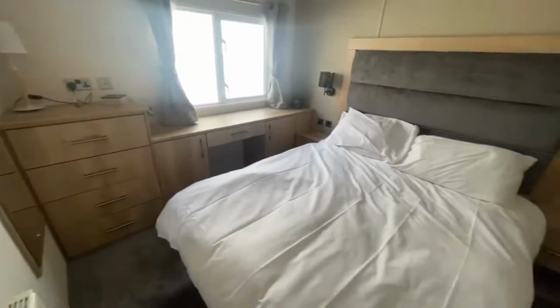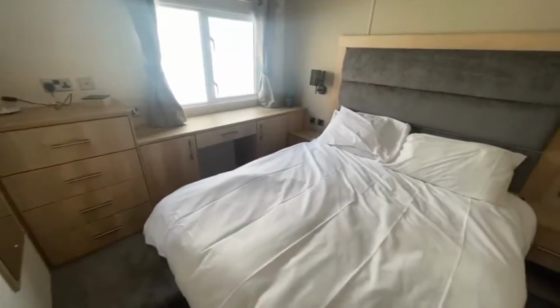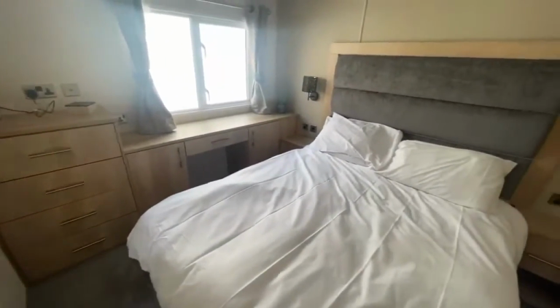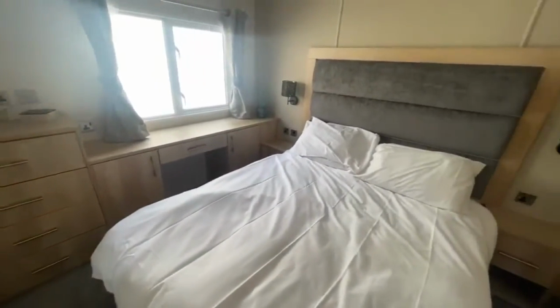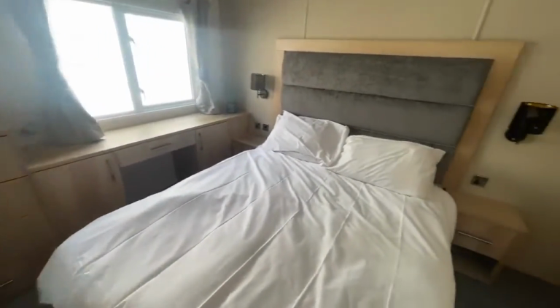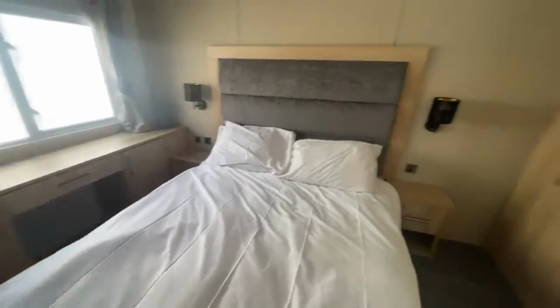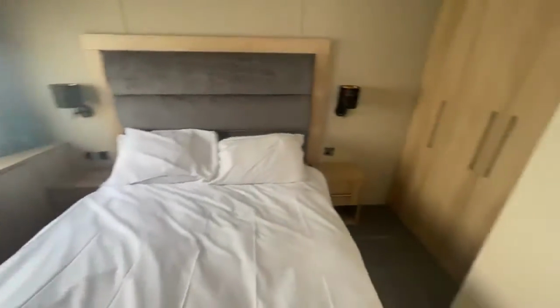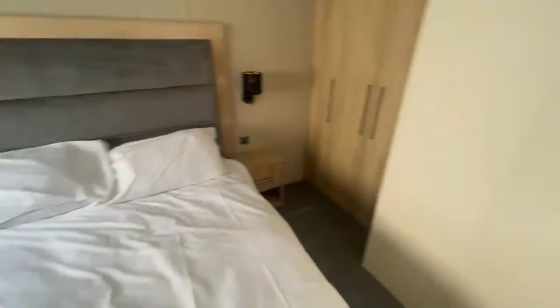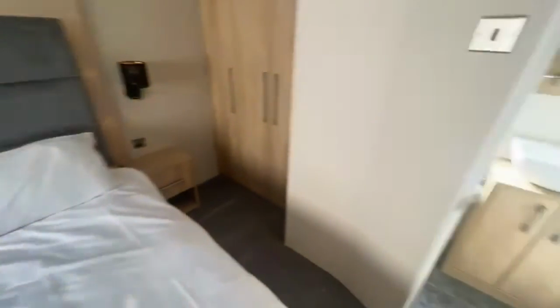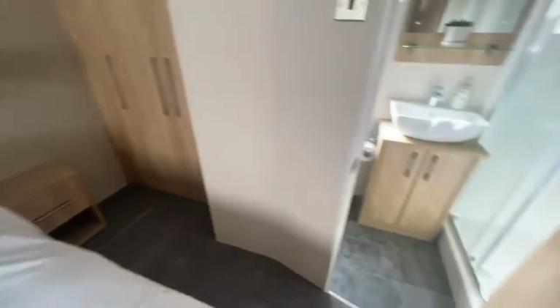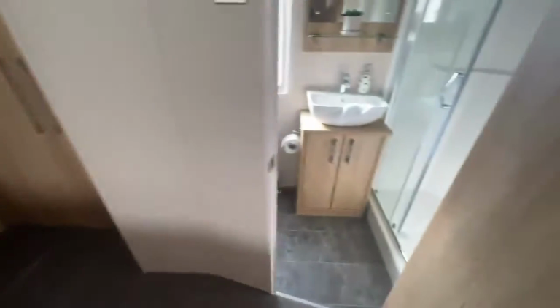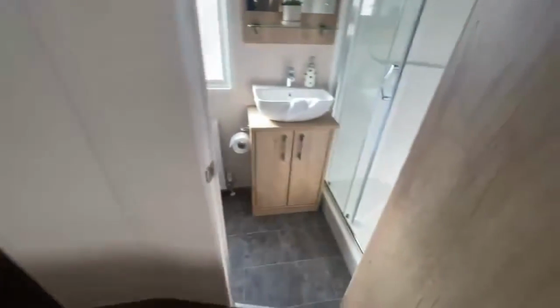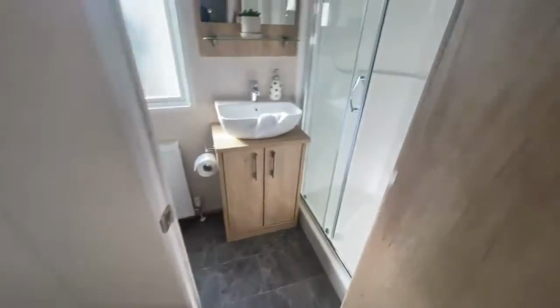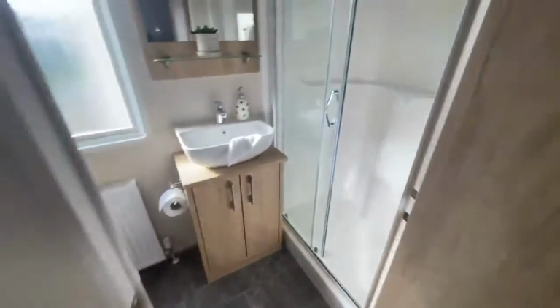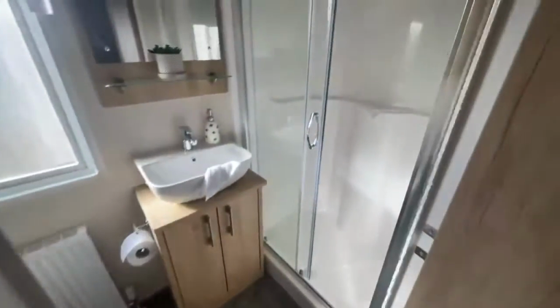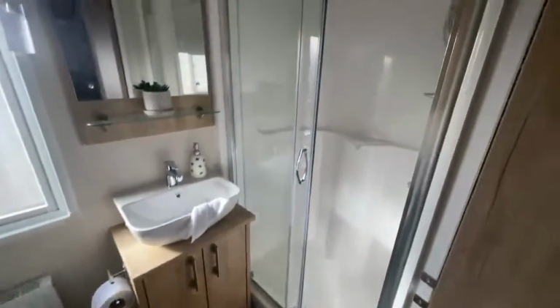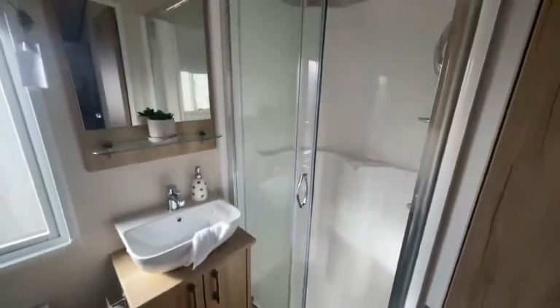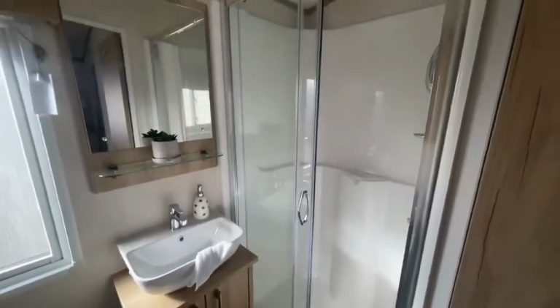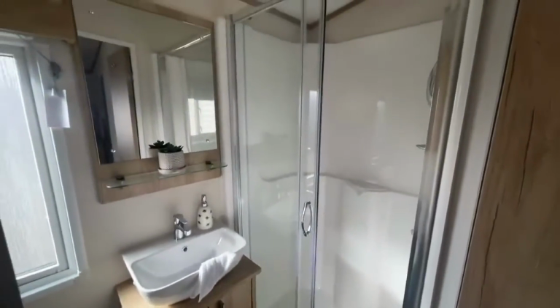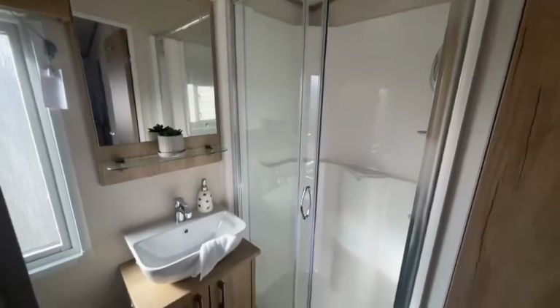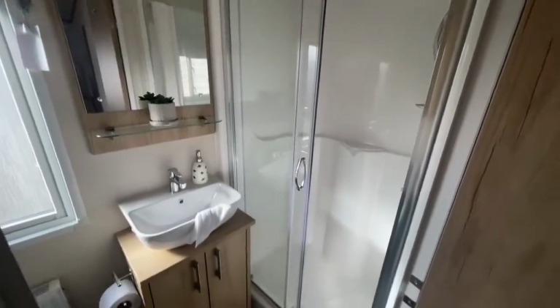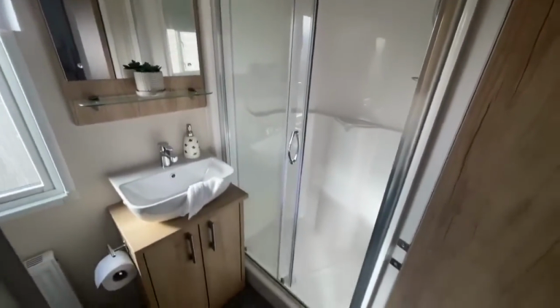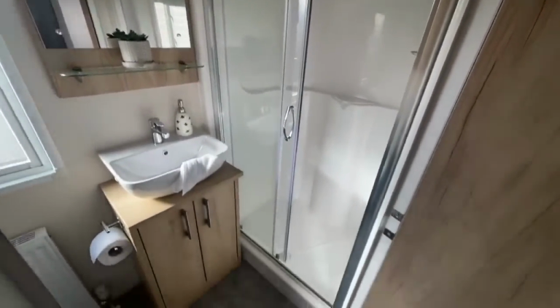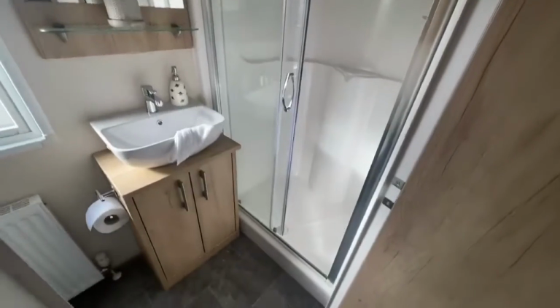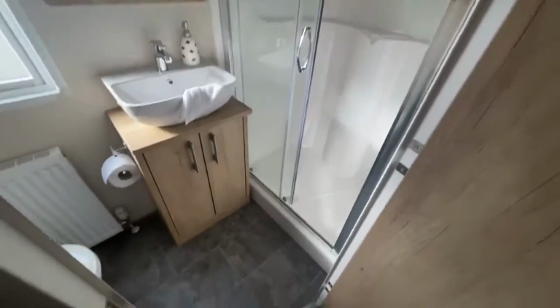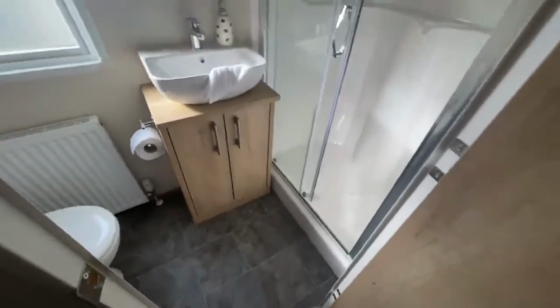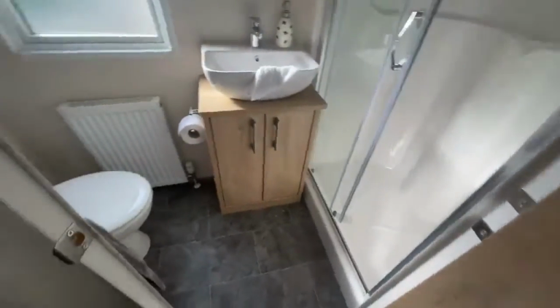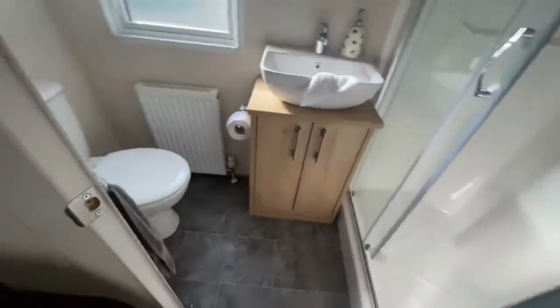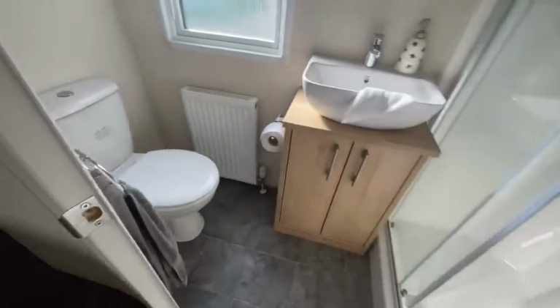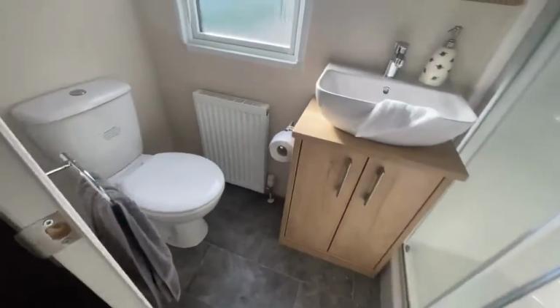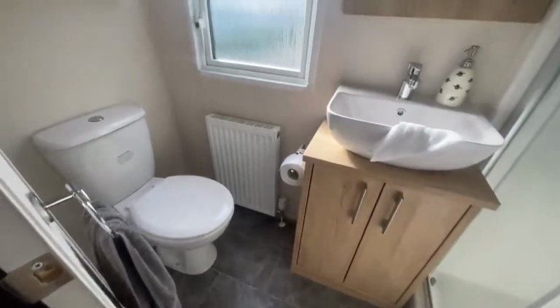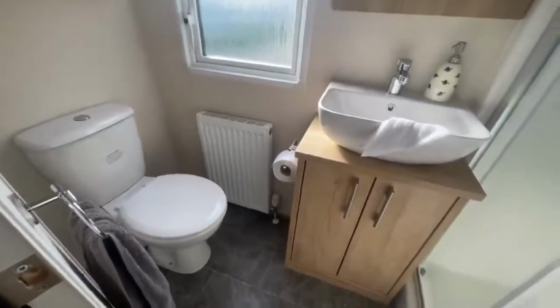This room also backs onto an ensuite bathroom. You've got a double walk-in shower just there, your wall-mounted mirror and your sink with your storage unit, and then your toilet just at the end of the room here.